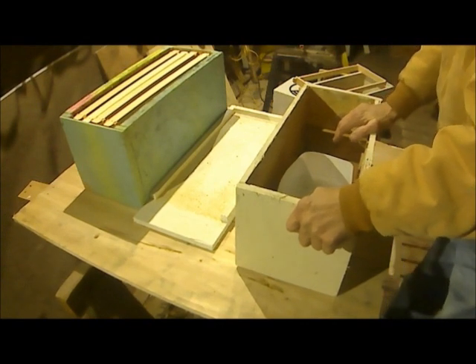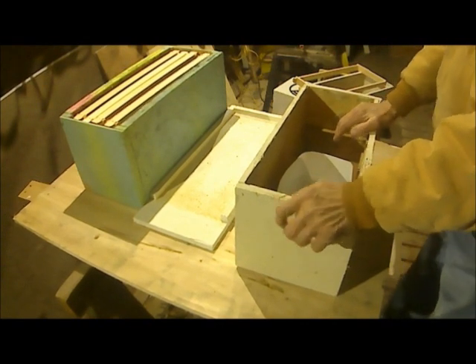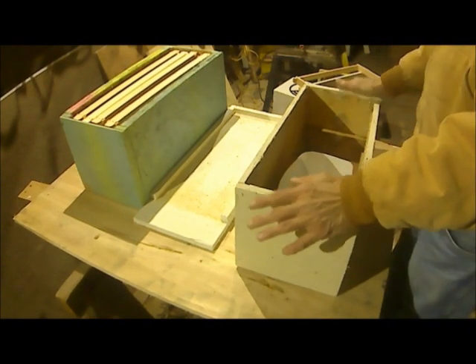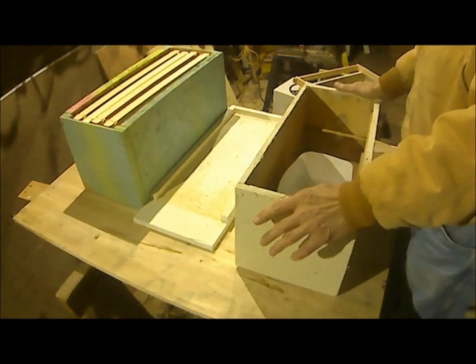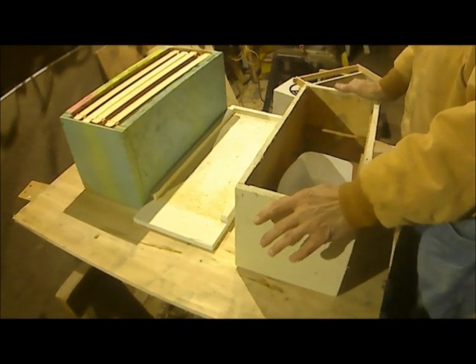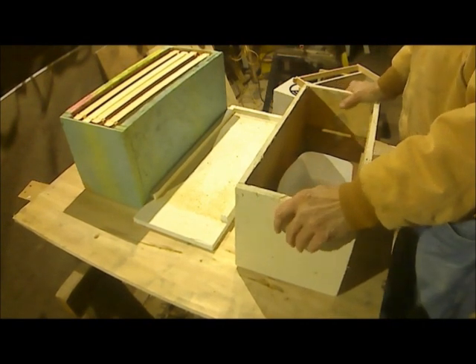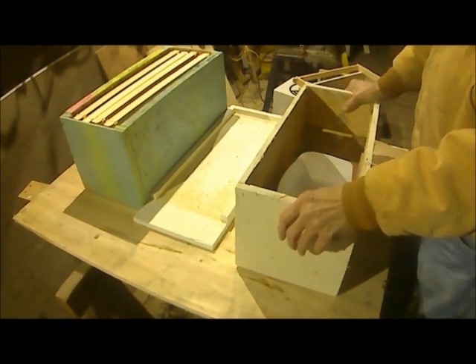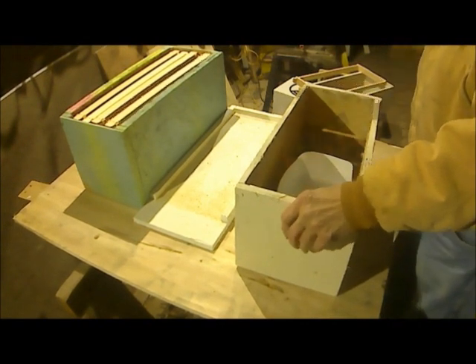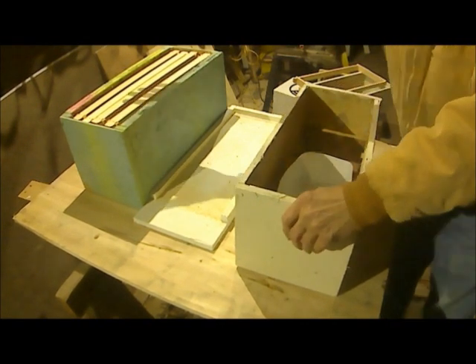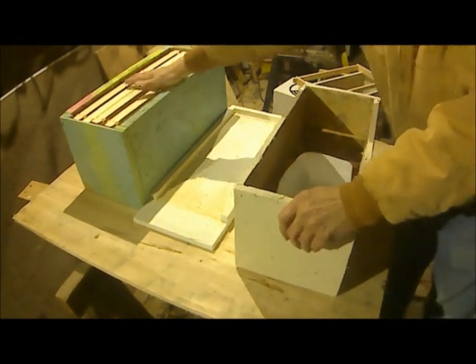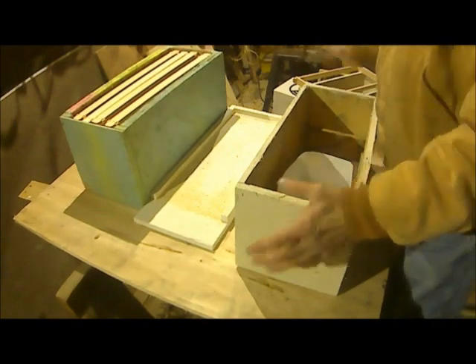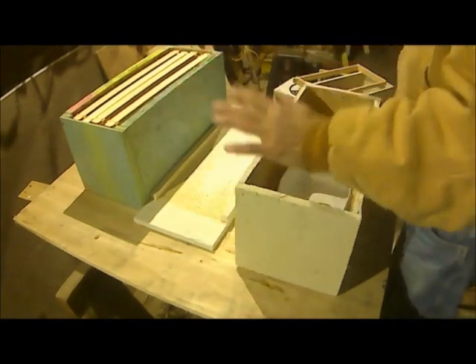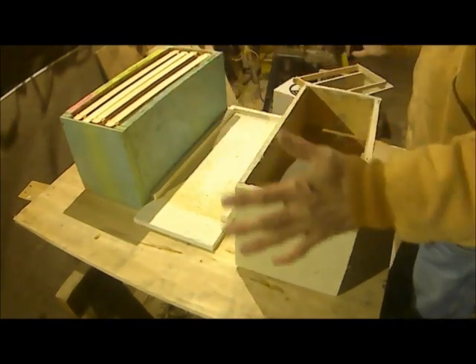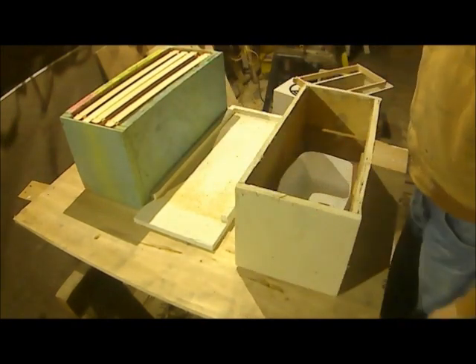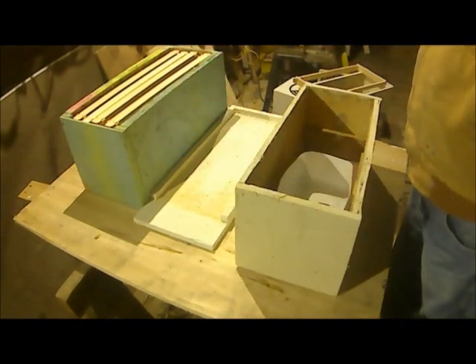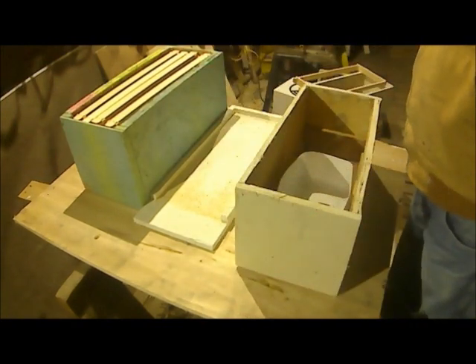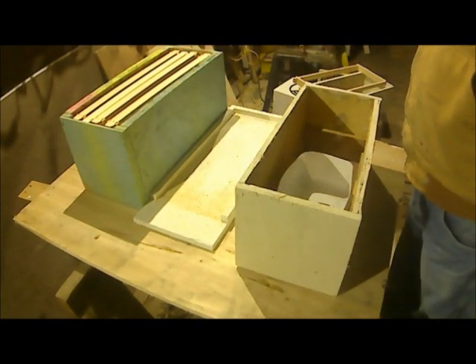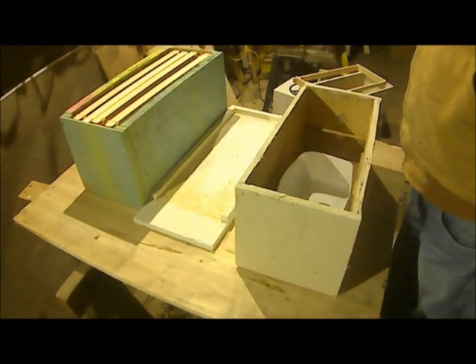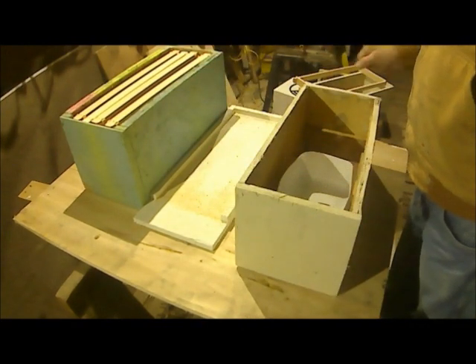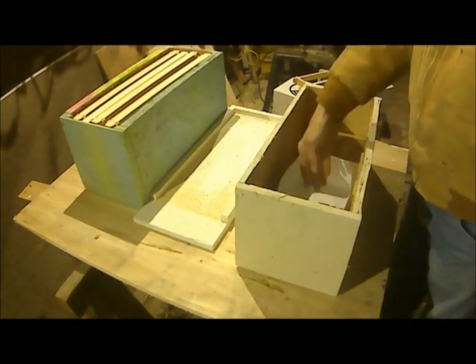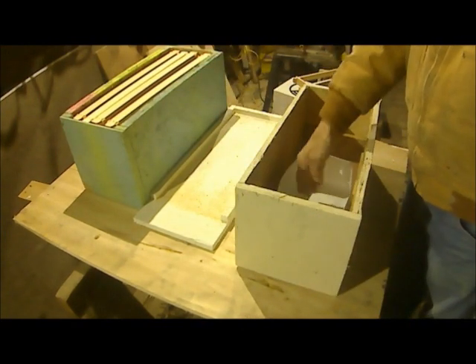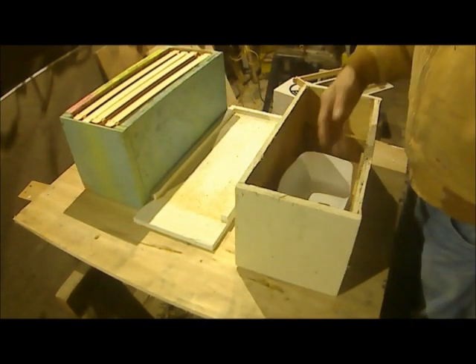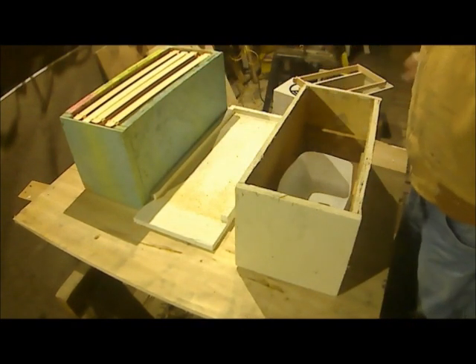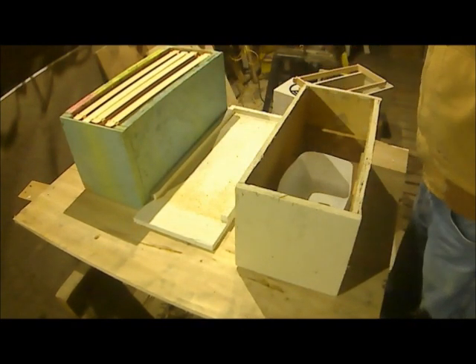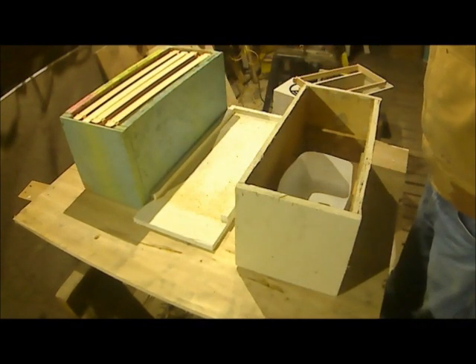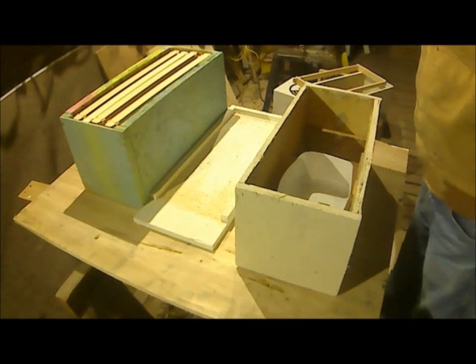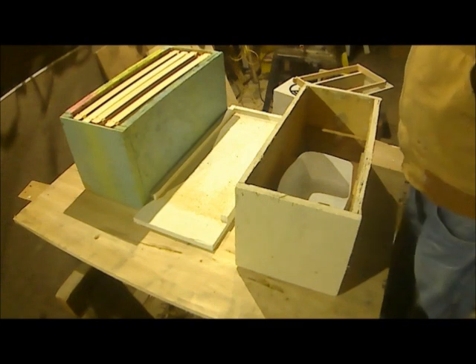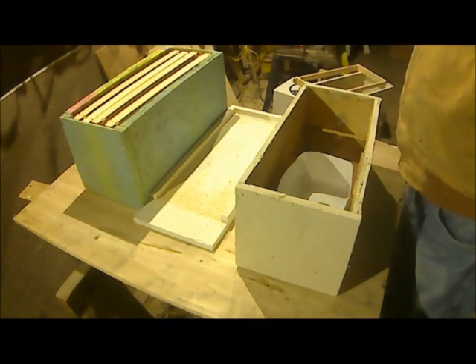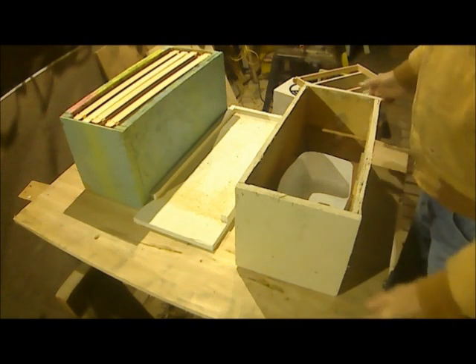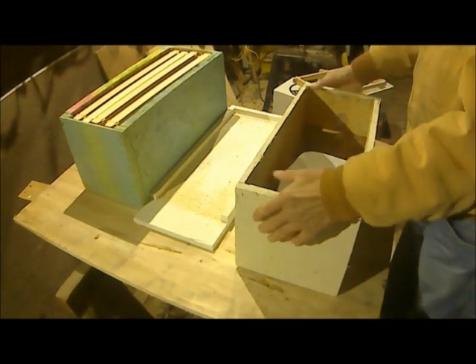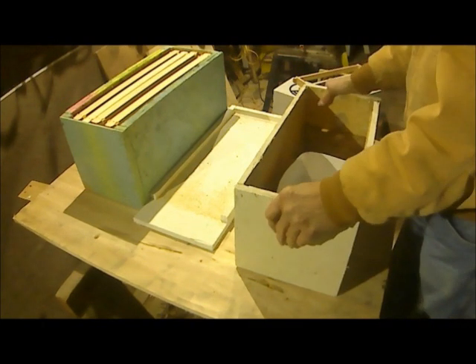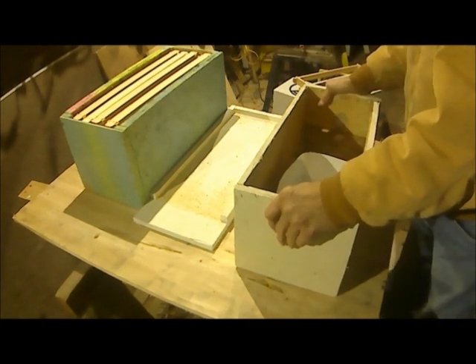And of course you take this feeder and set it on top of a hive, put a lid on it, and every few days you come in here and fill the little tray. That's how feeders work.